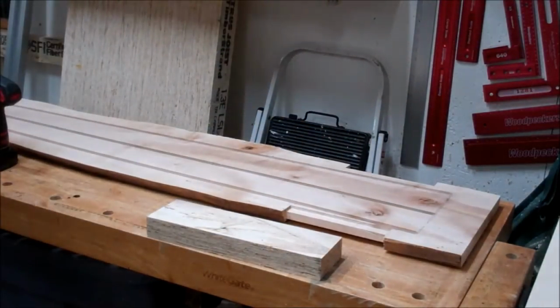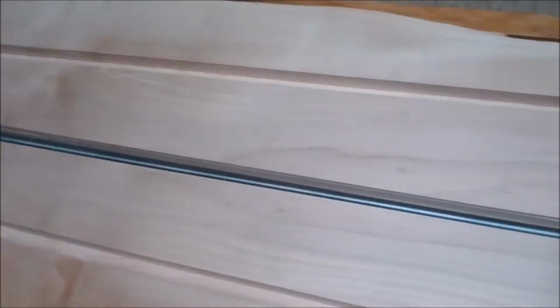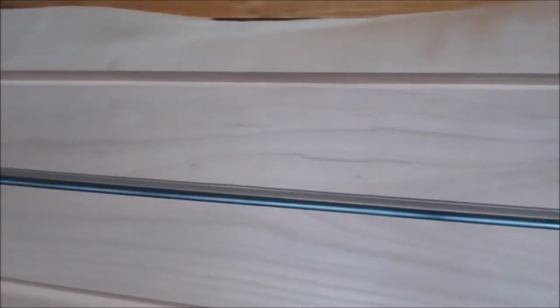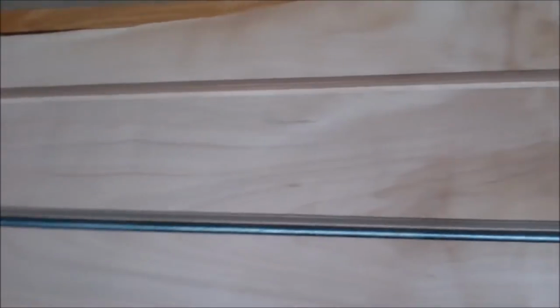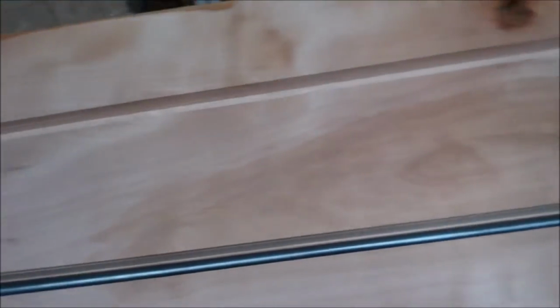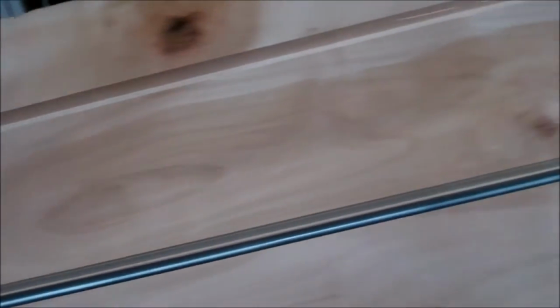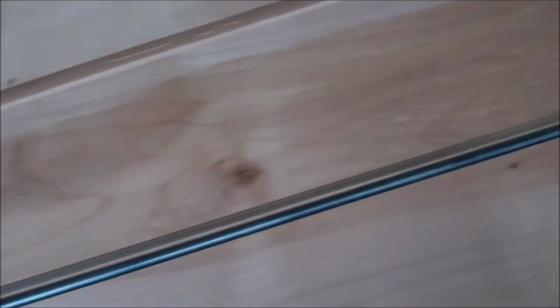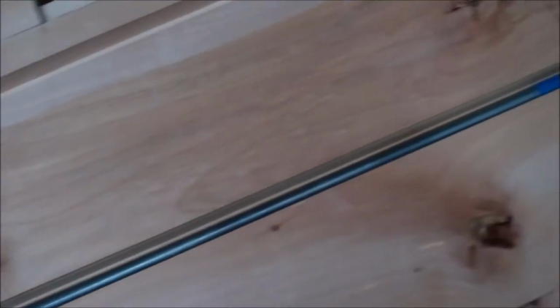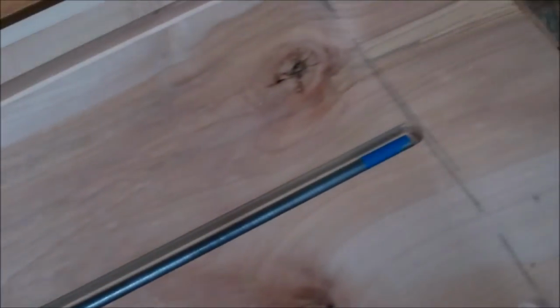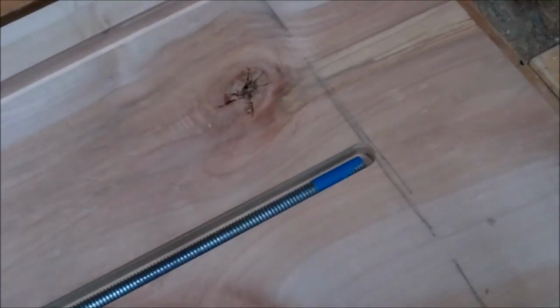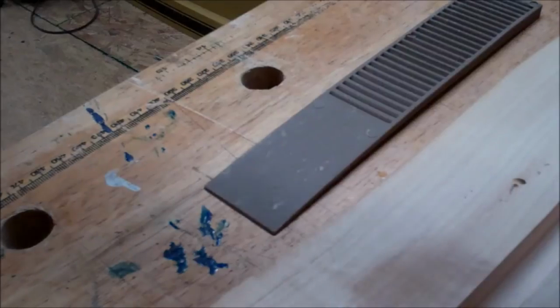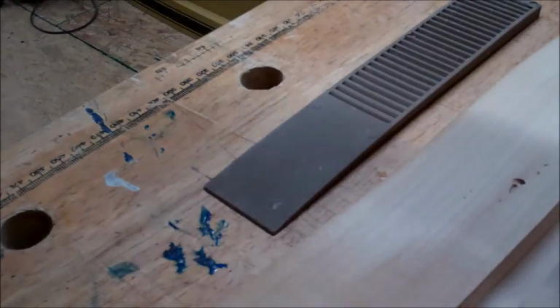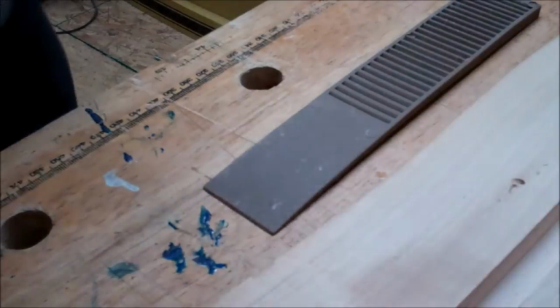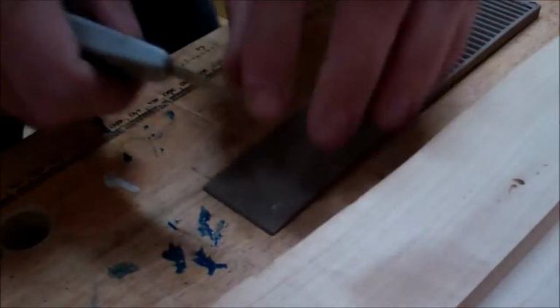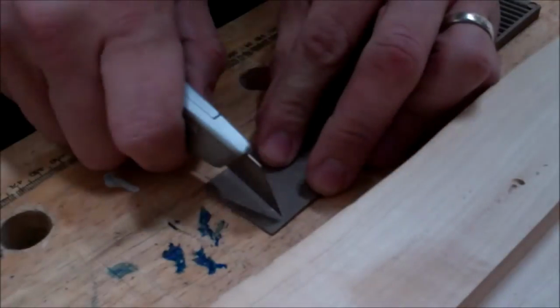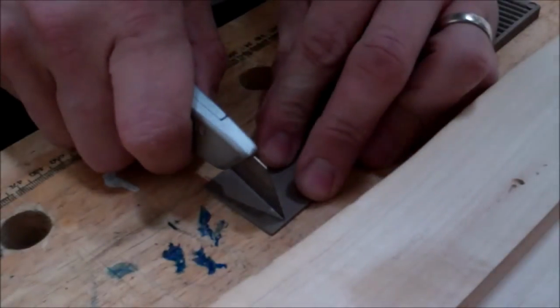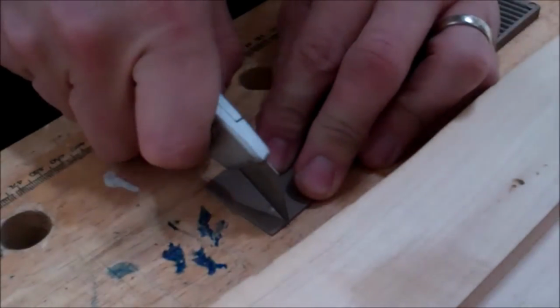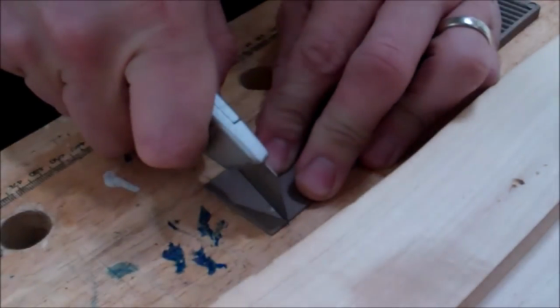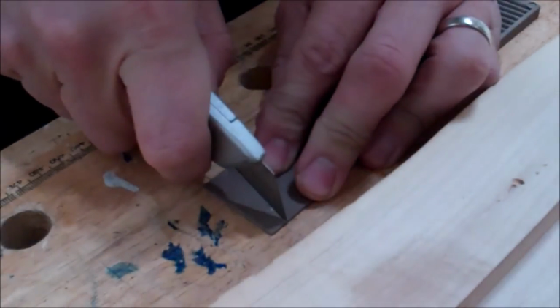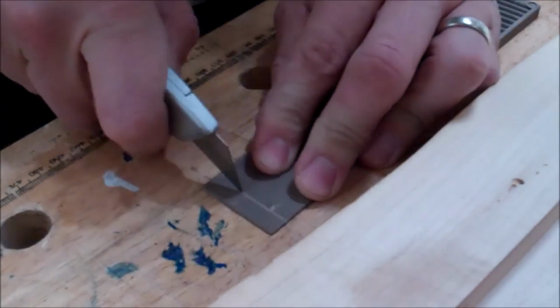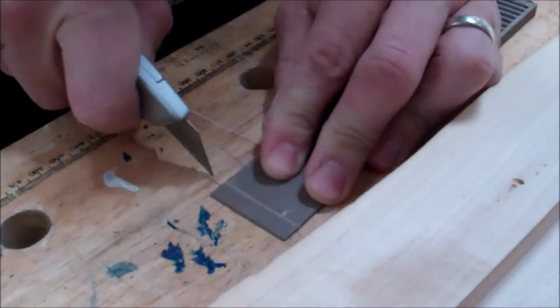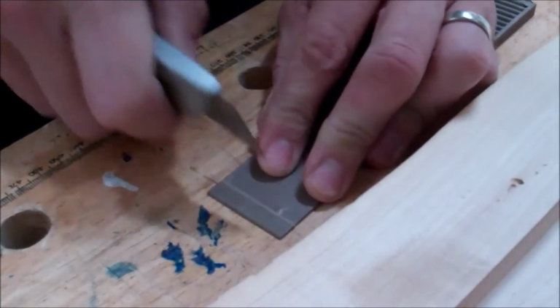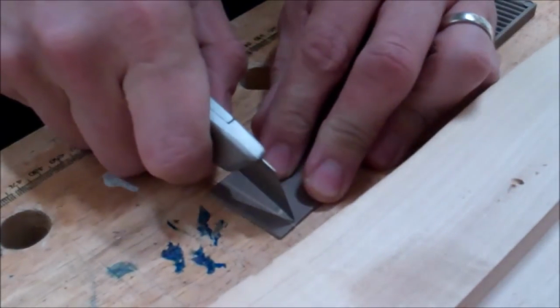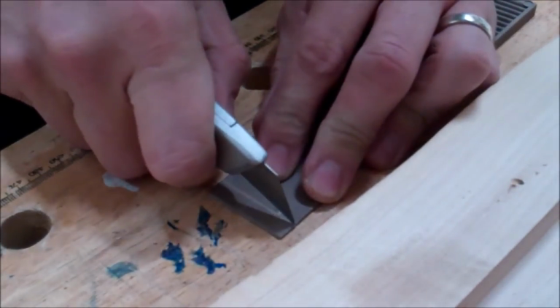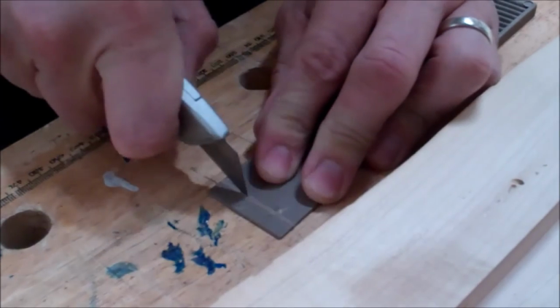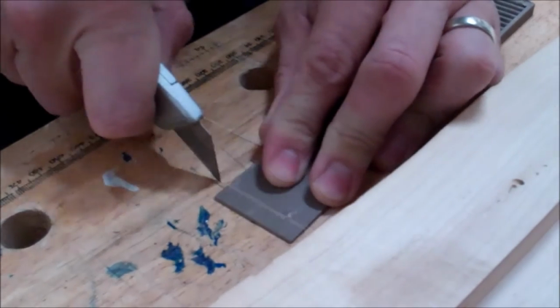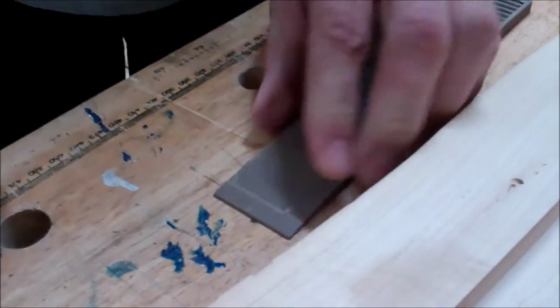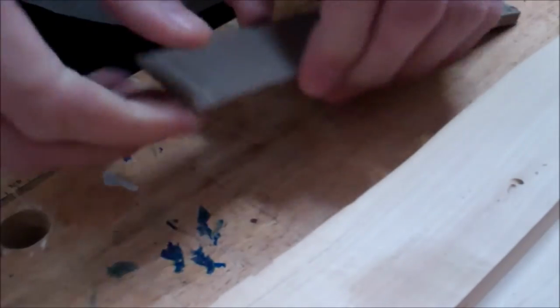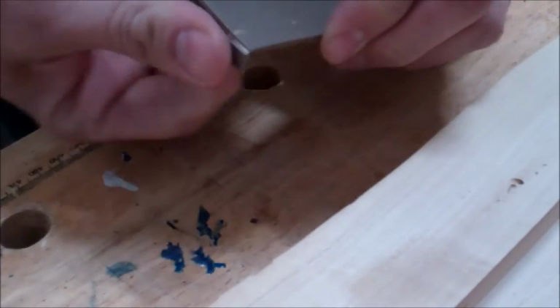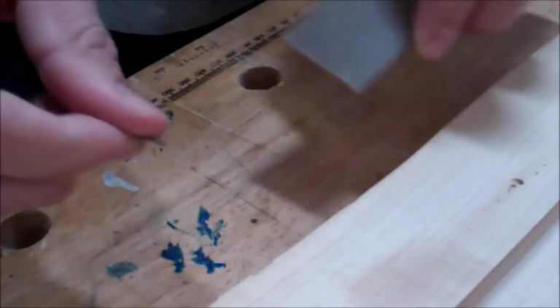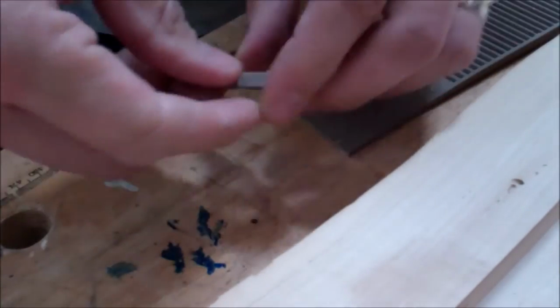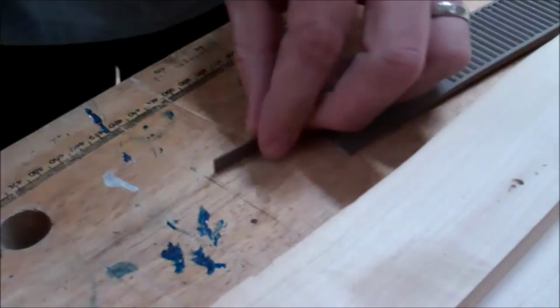Now you can see I just dropped it in, and it fills up the whole slot and leaves just a little bit of space at the end. This is a plastic shim, and what I'm doing here is cutting off just the bottom of the shim because I want just this thin little space.